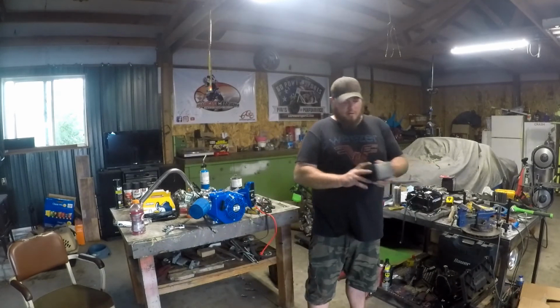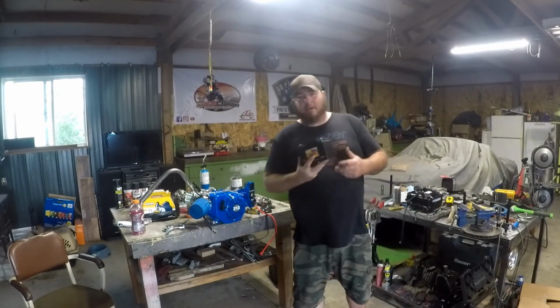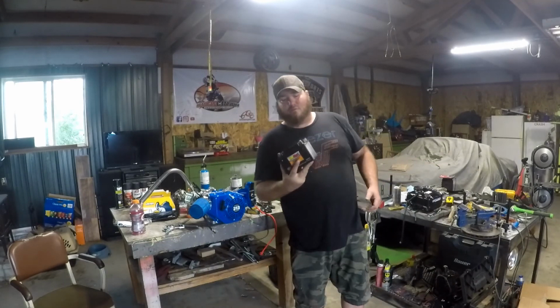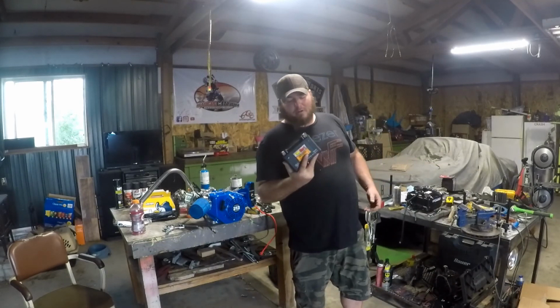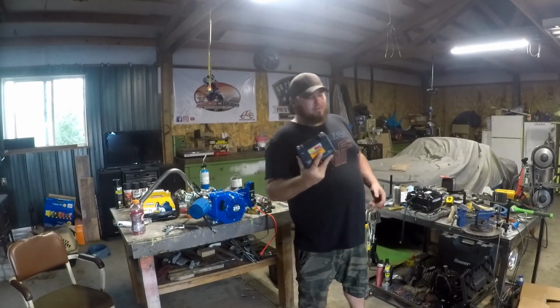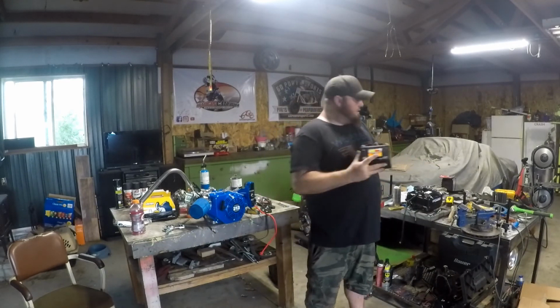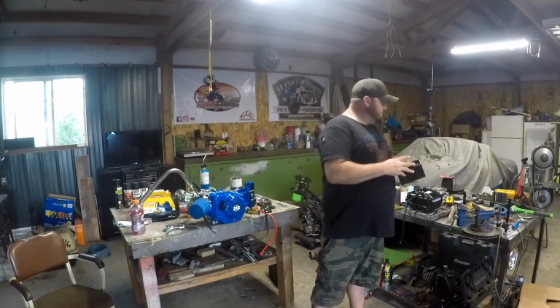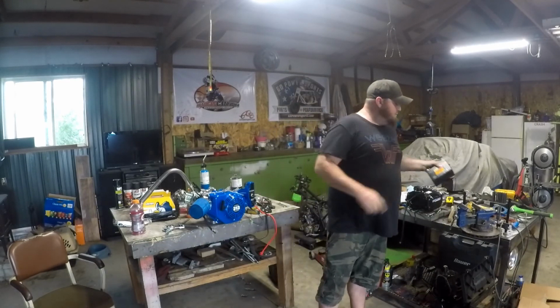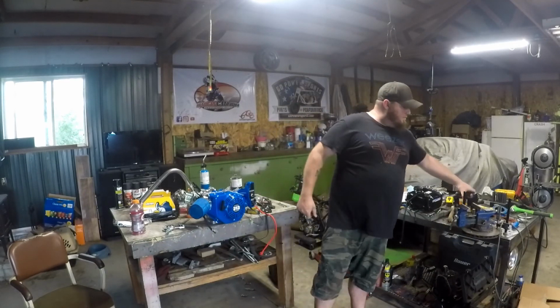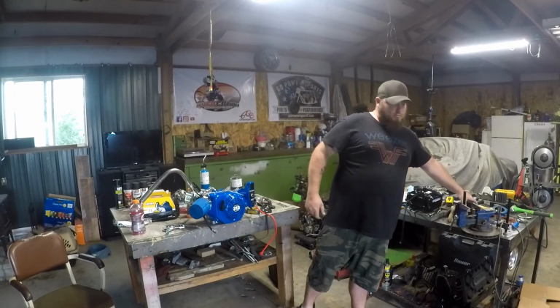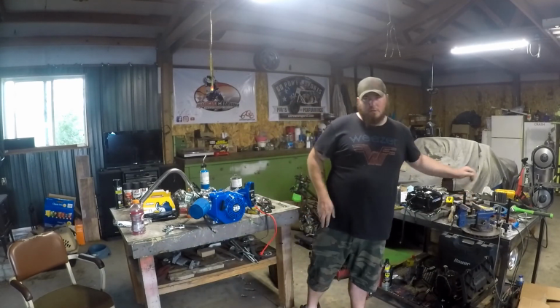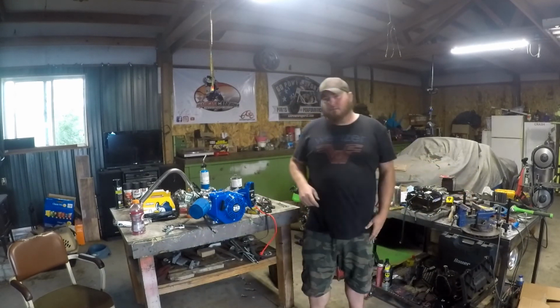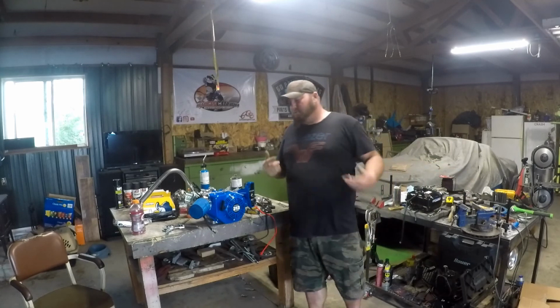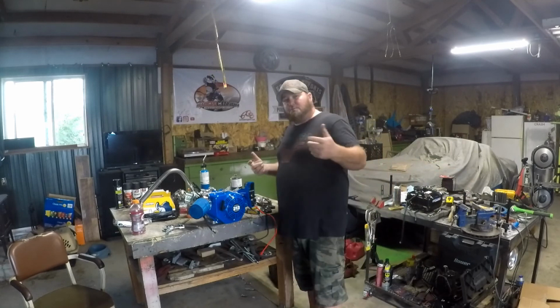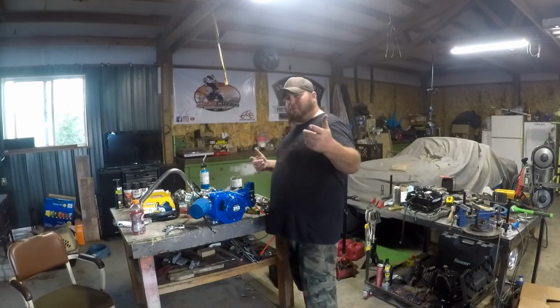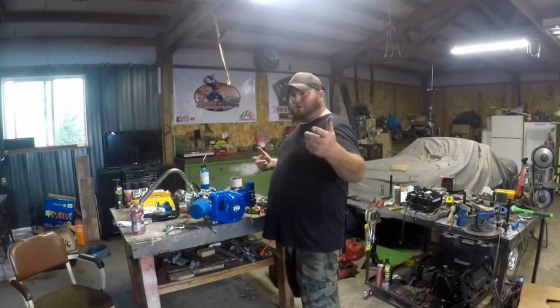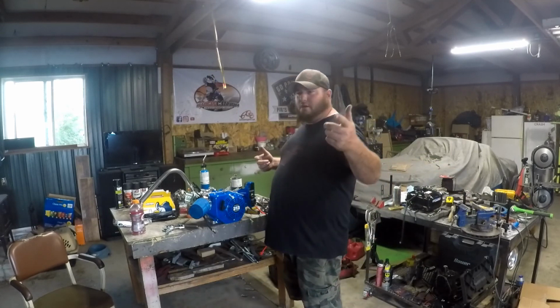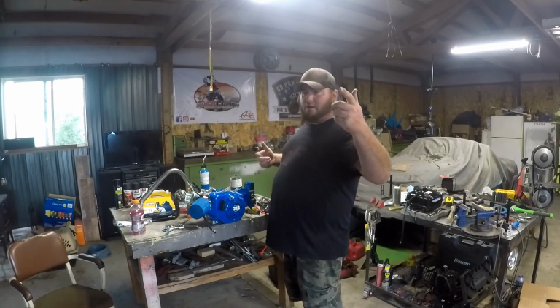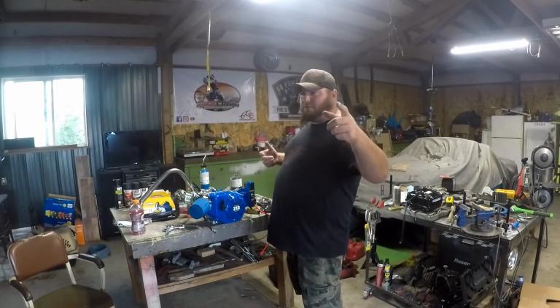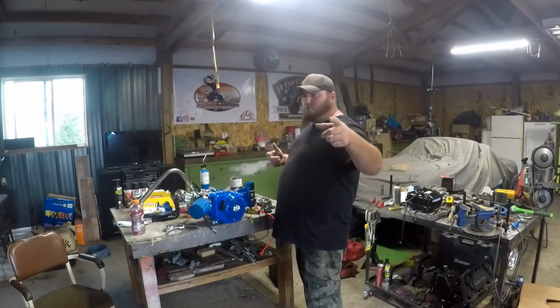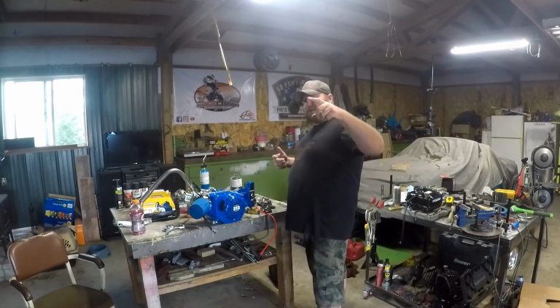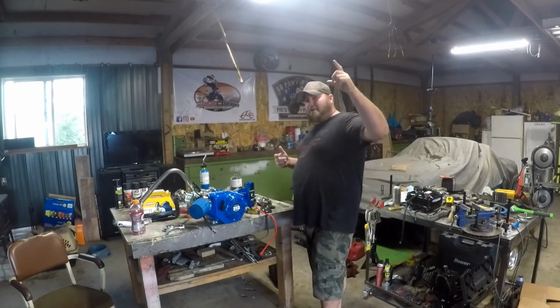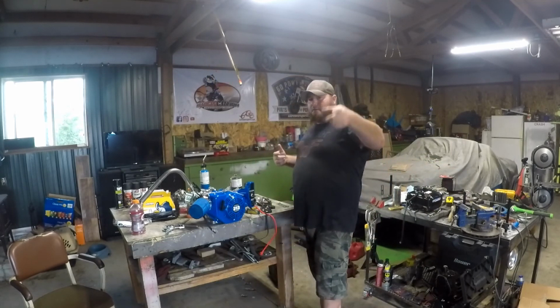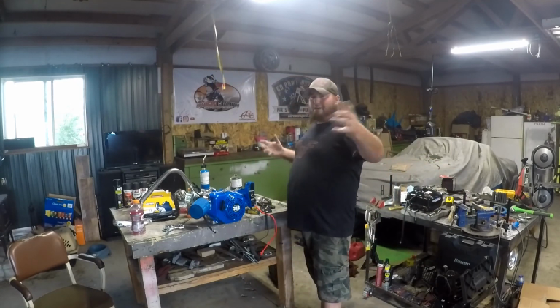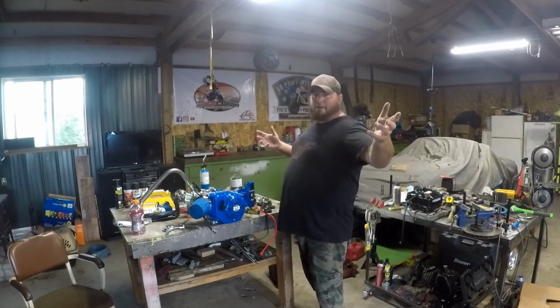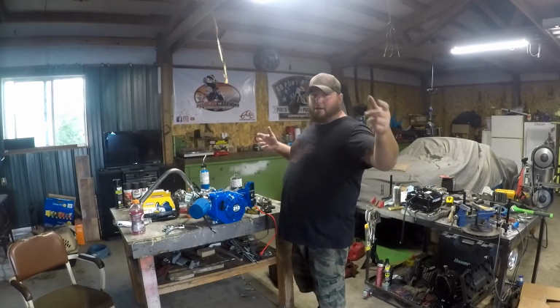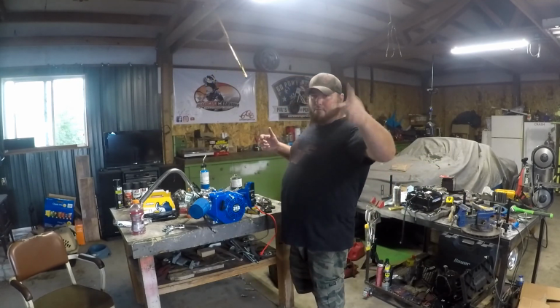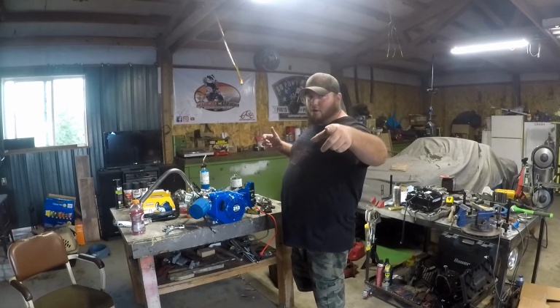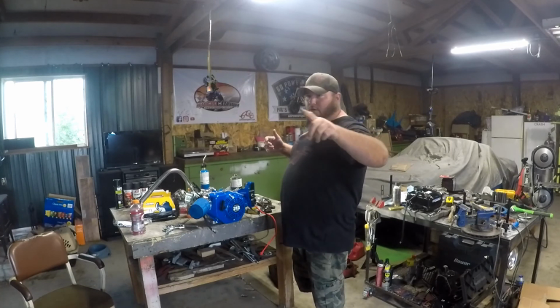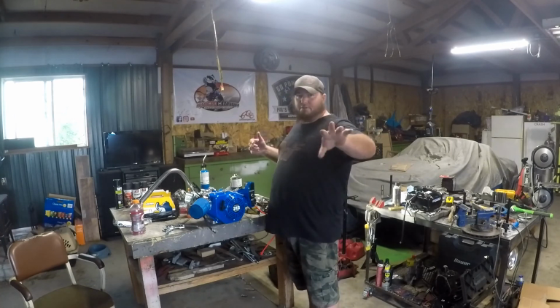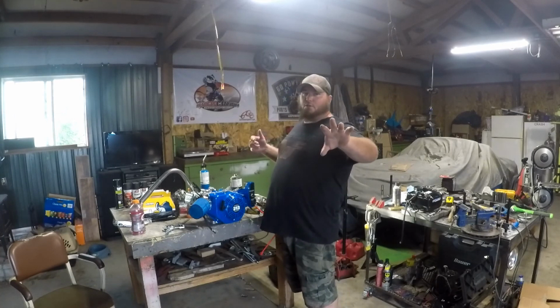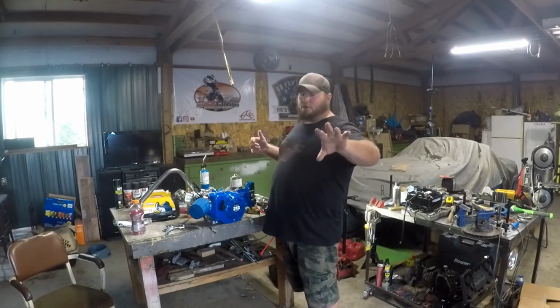New battery from Walmart - Everstart, woohoo - 50 bucks, bring them a core. If you ever go to Walmart to get a battery, anywhere to get a battery, bring a core and save yourself the core charge.